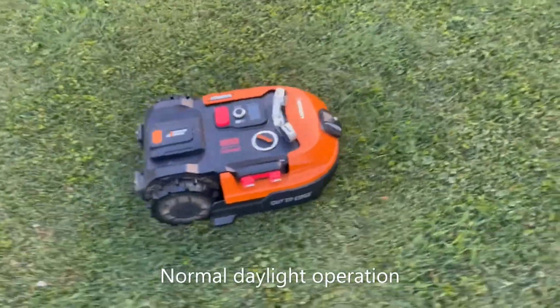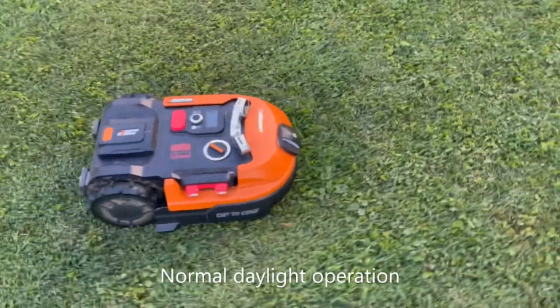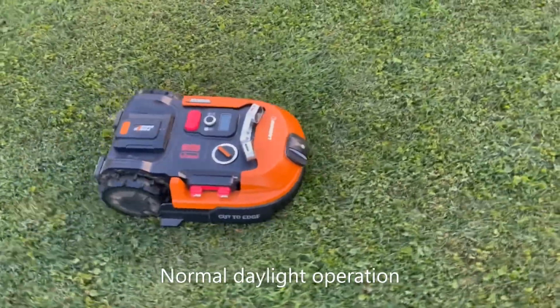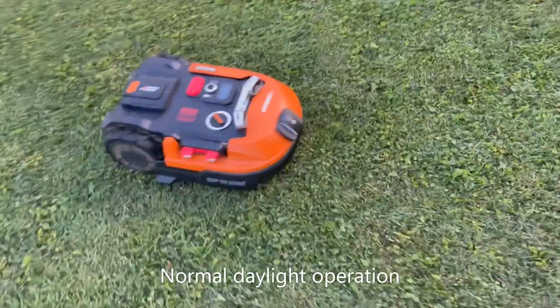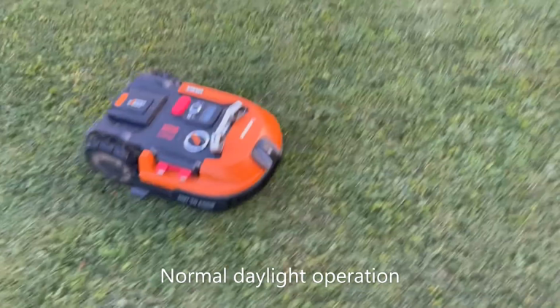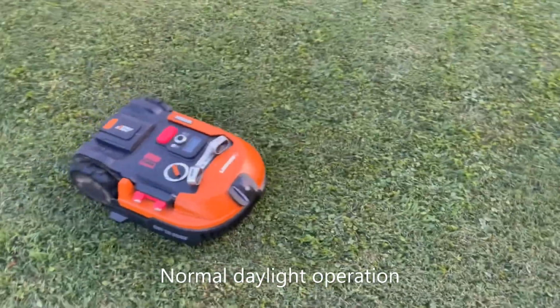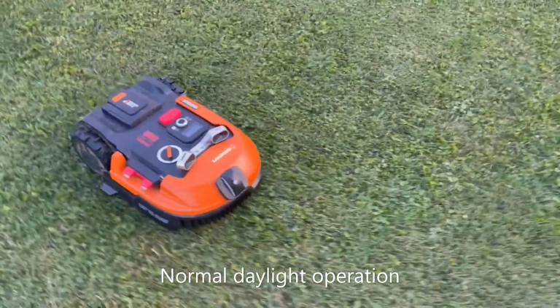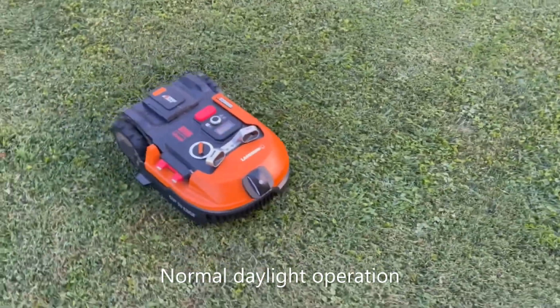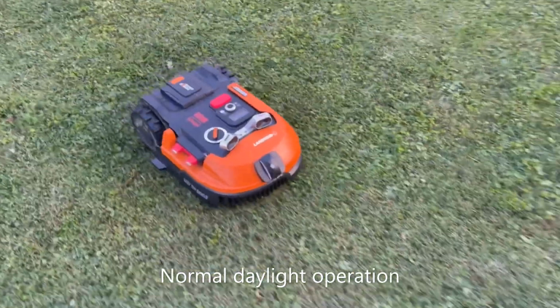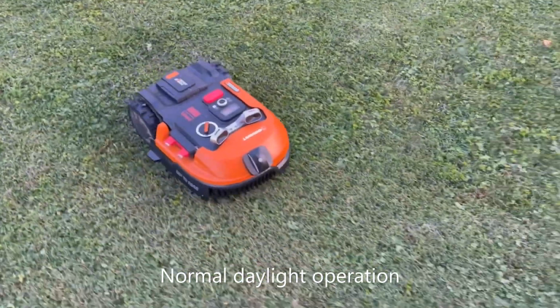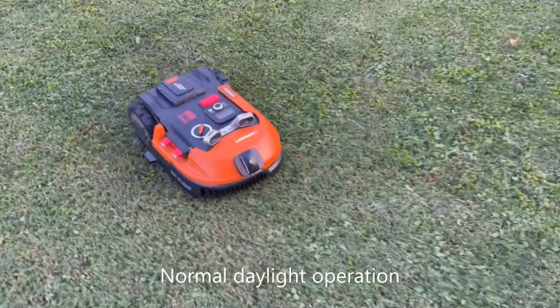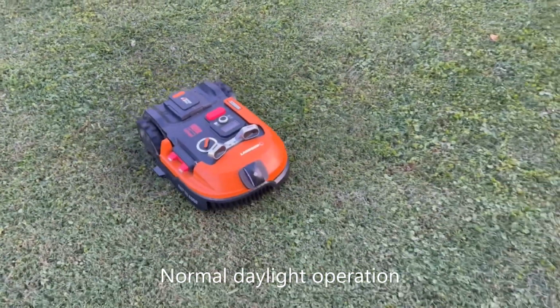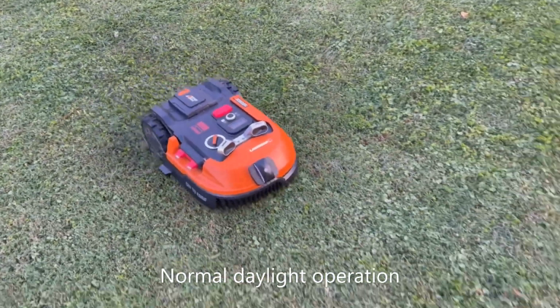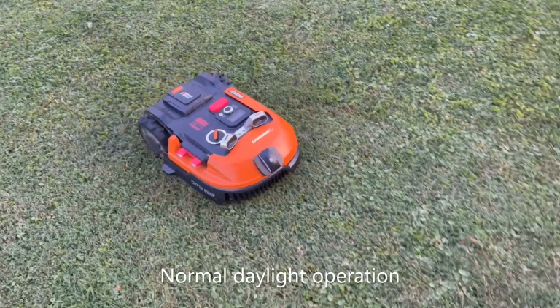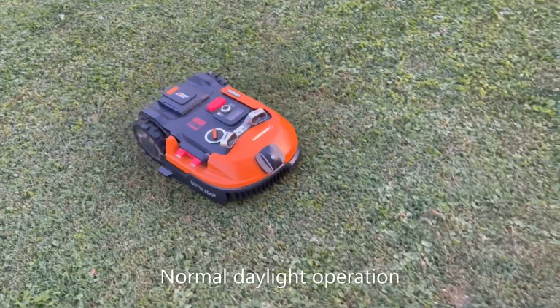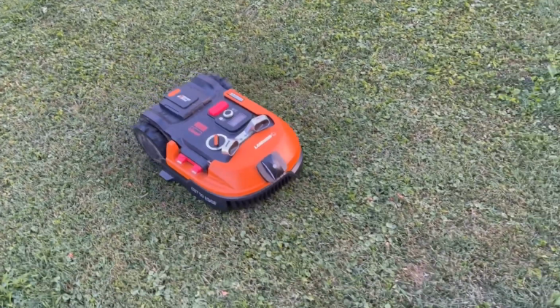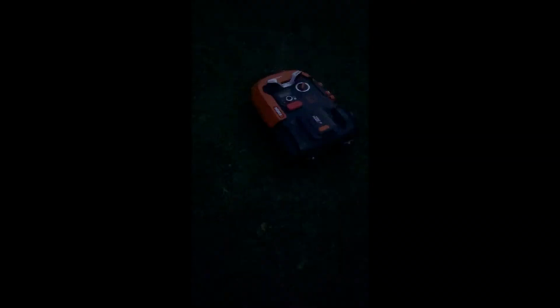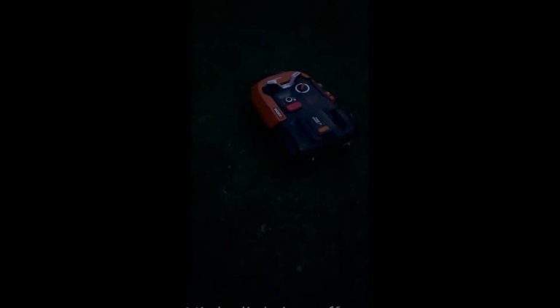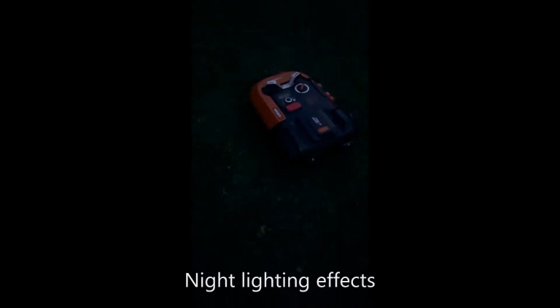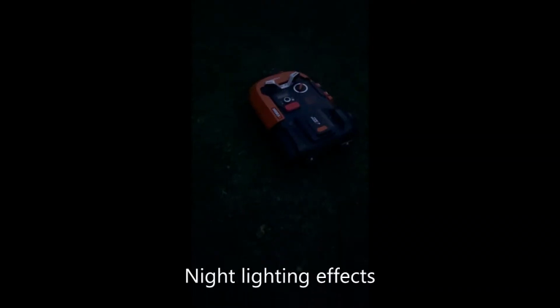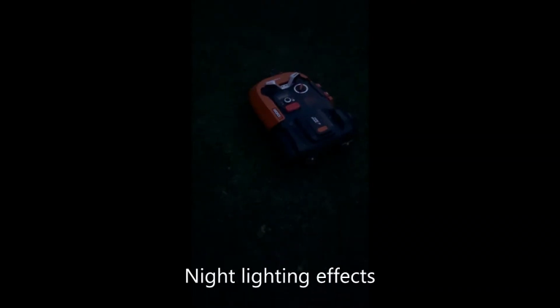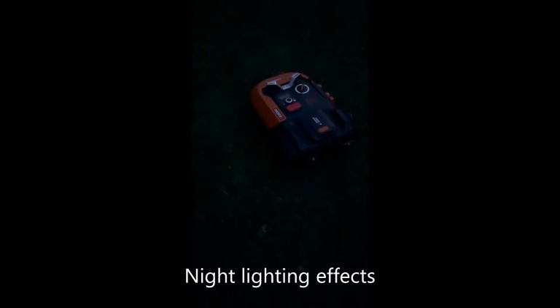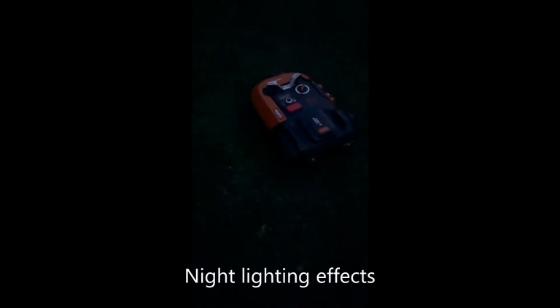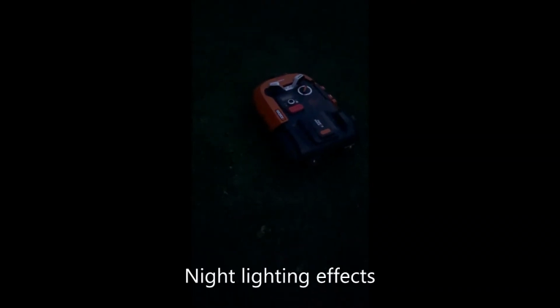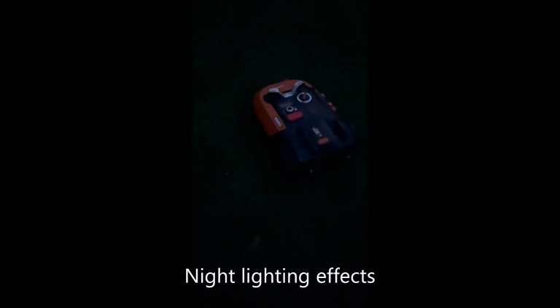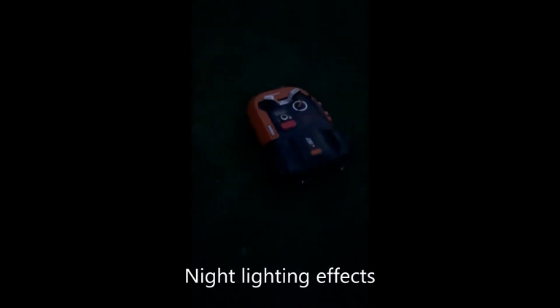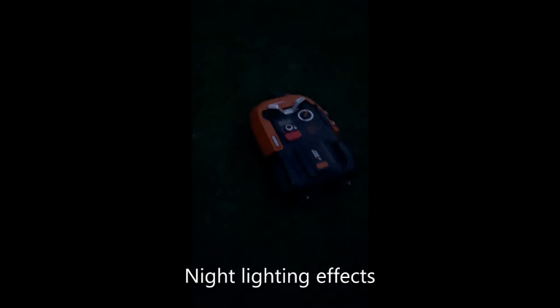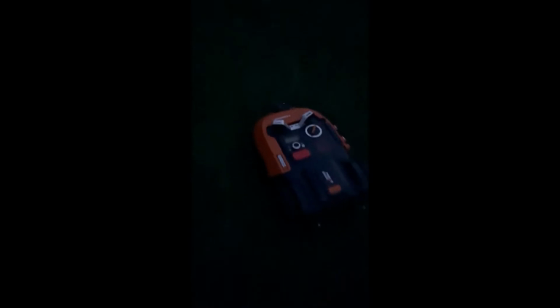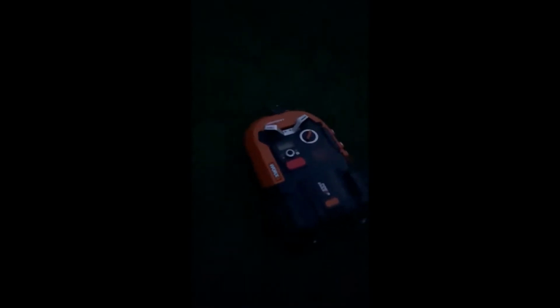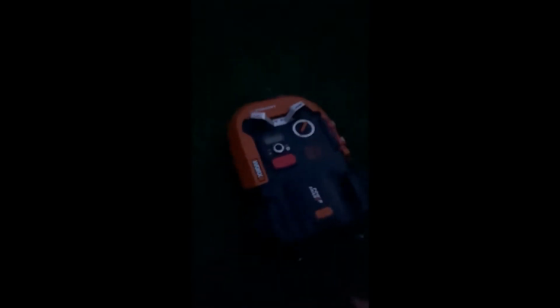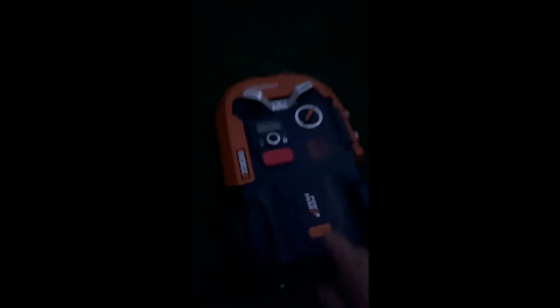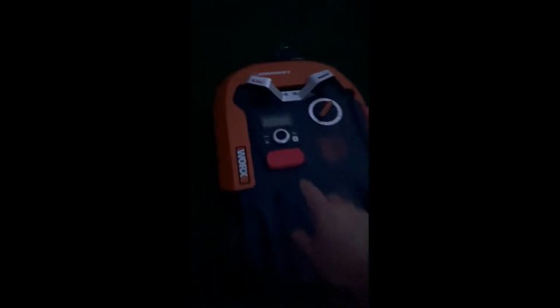A simple little project with very little practical use, but it is kind of interesting. I like seeing the Landroid out in the evenings and it makes an interesting conversation piece.